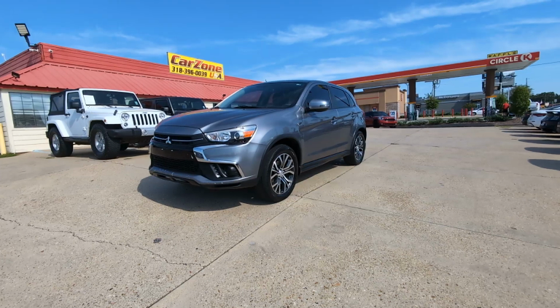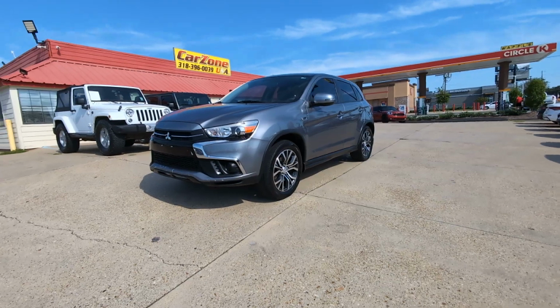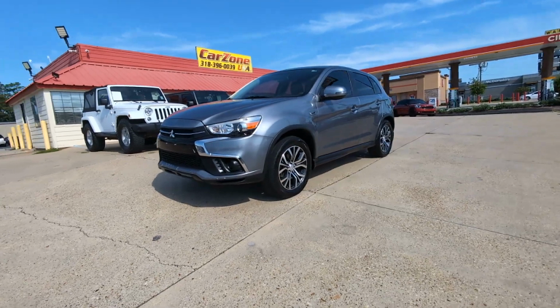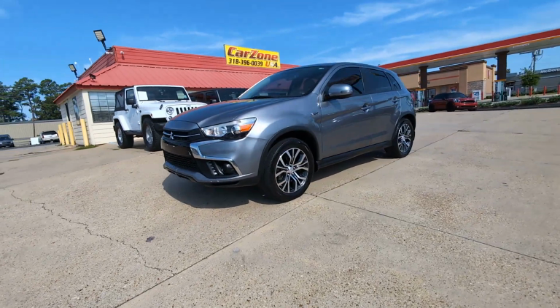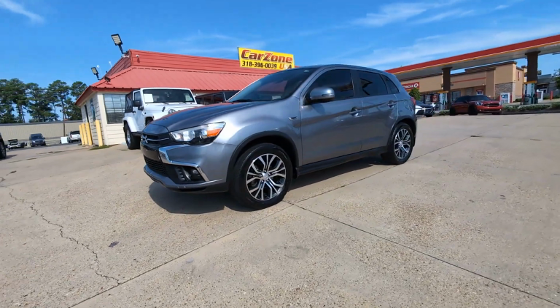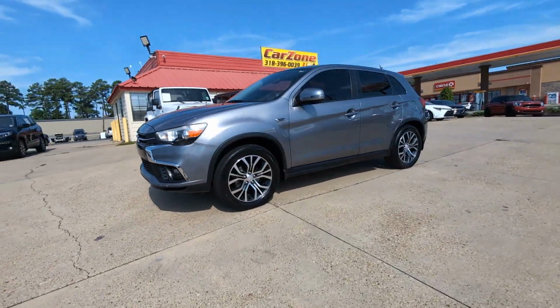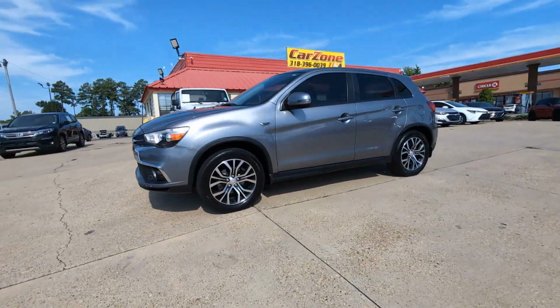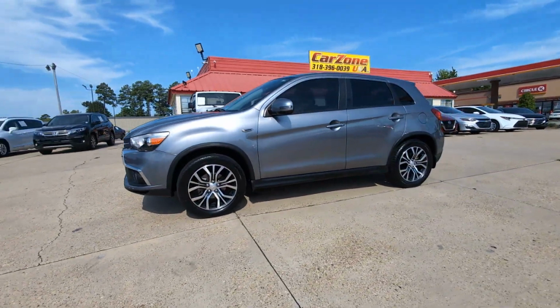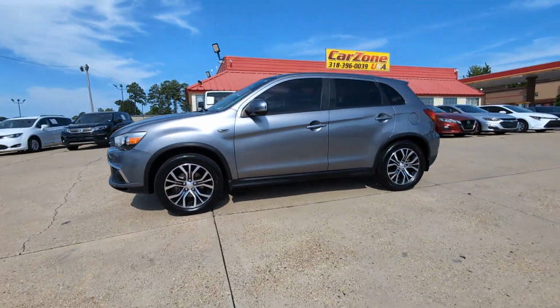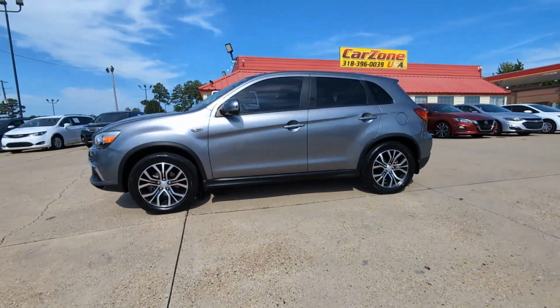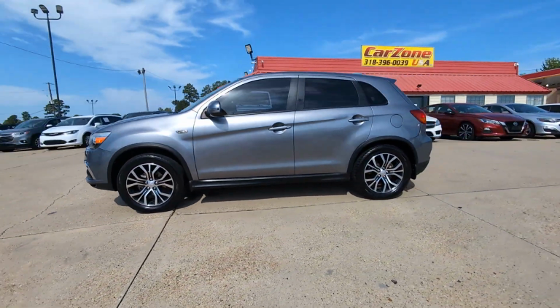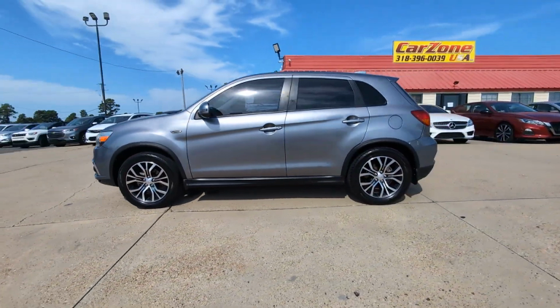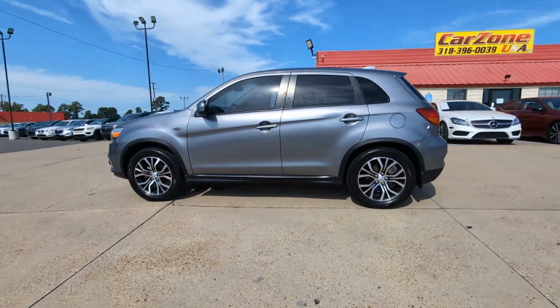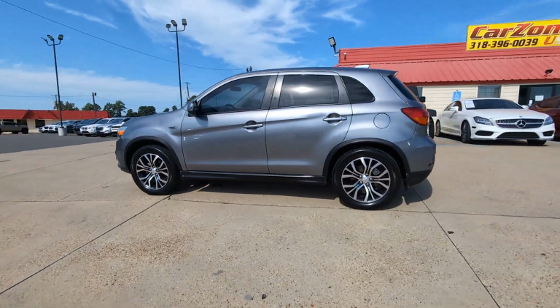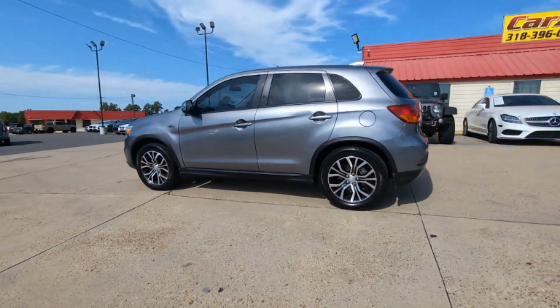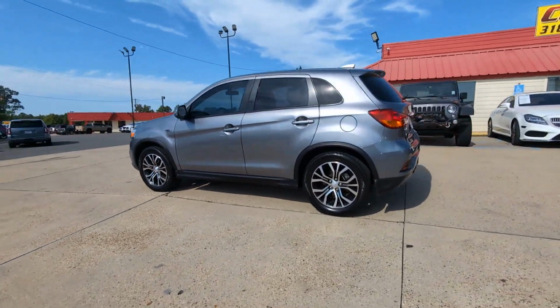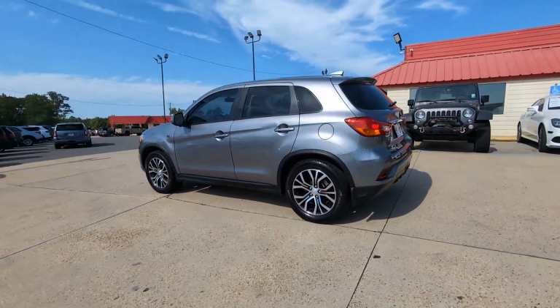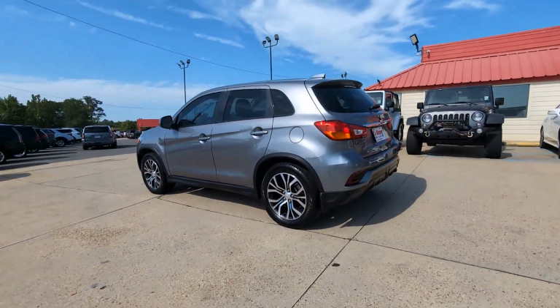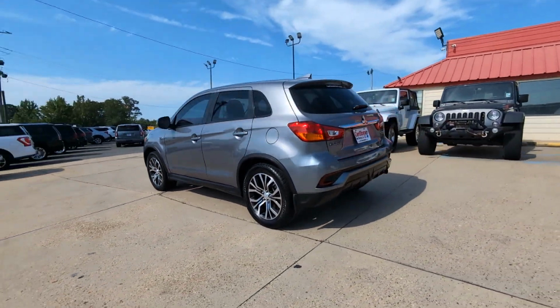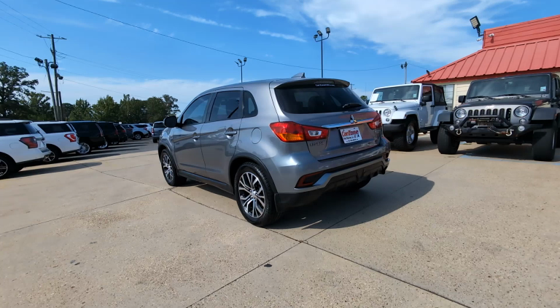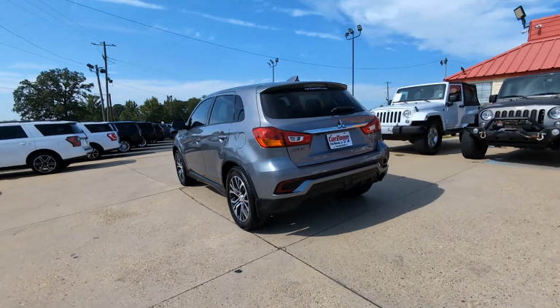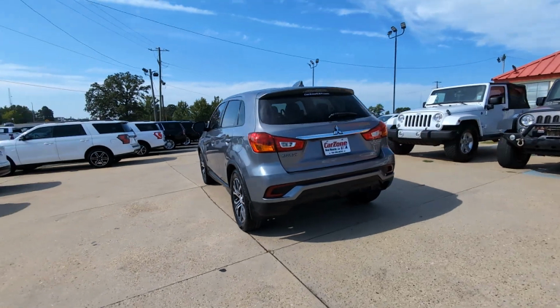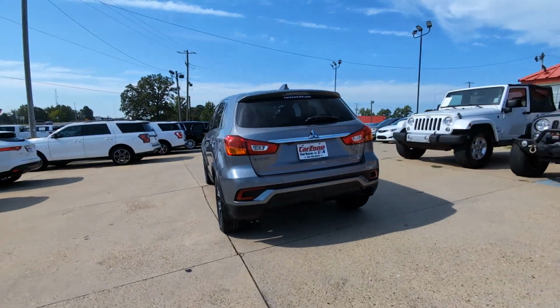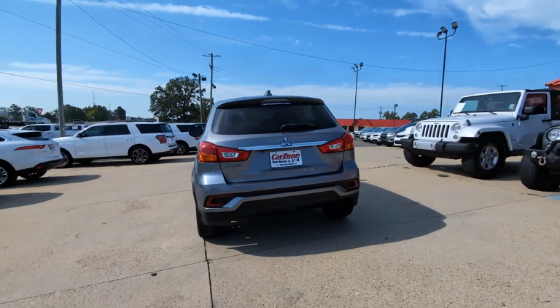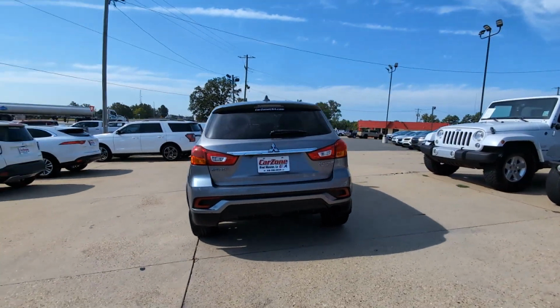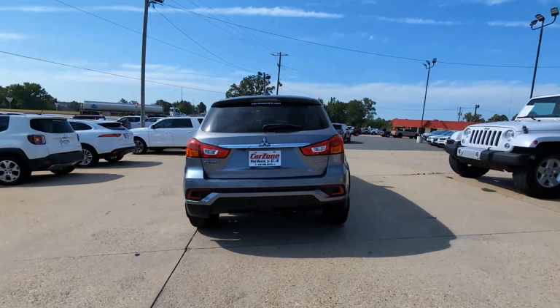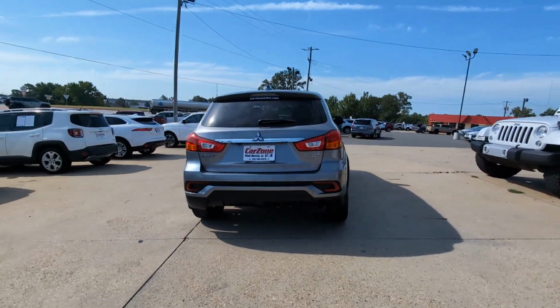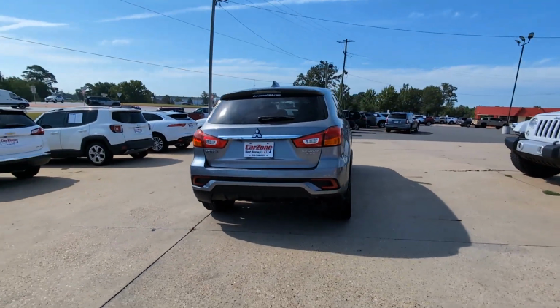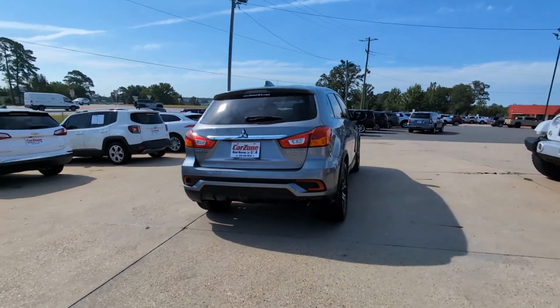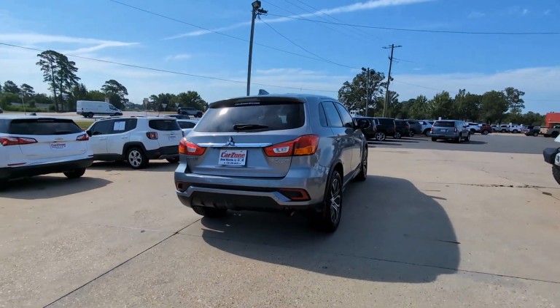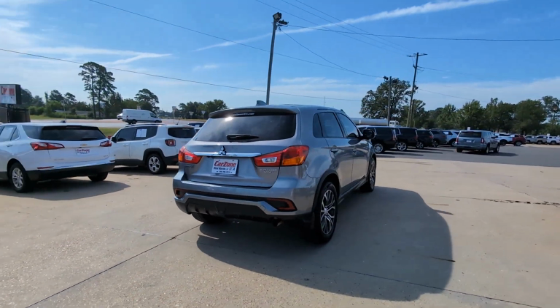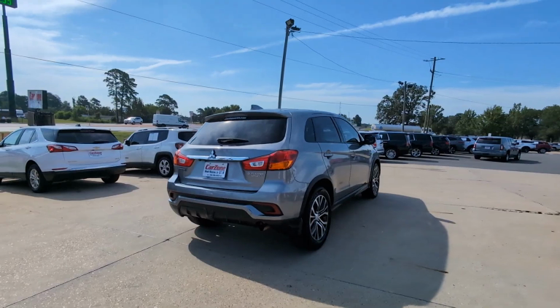Enjoy the view of this 2019 Mitsubishi Outlander Sport. With less than 100,000 miles on the odometer, this vehicle provides excellent value. Be ready for adventure in this versatile Outlander Sport.